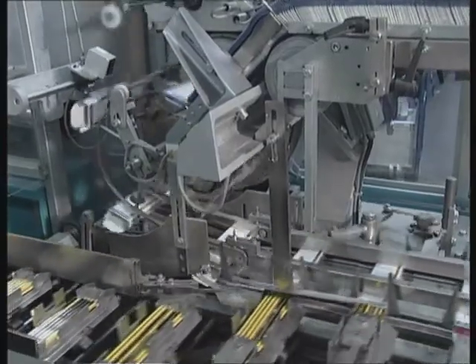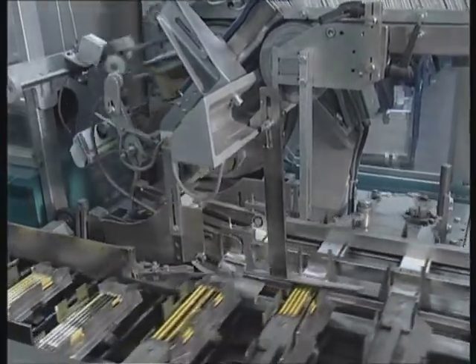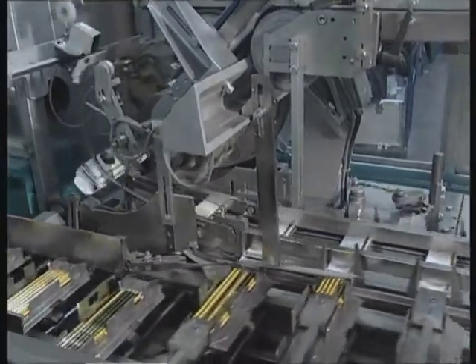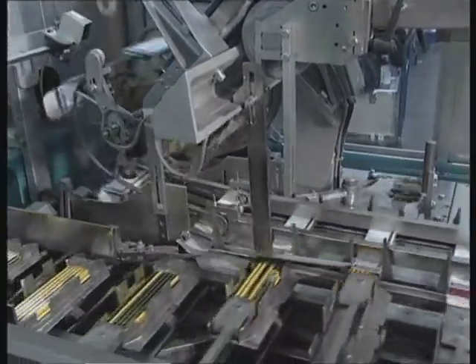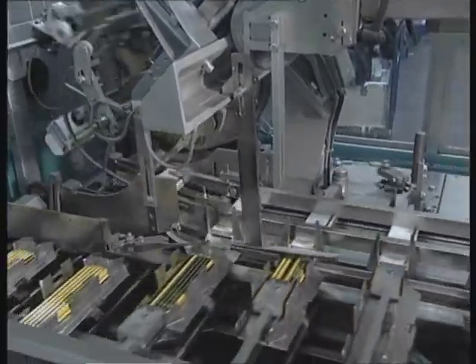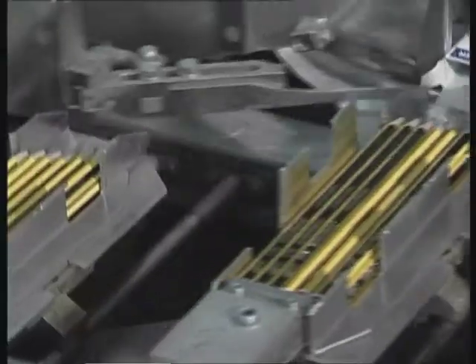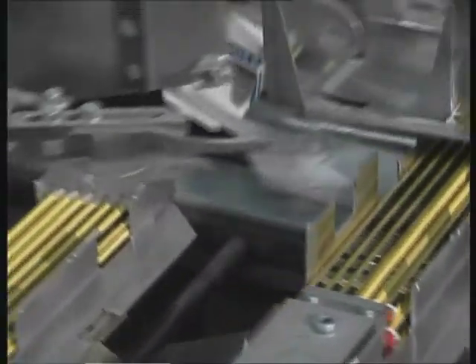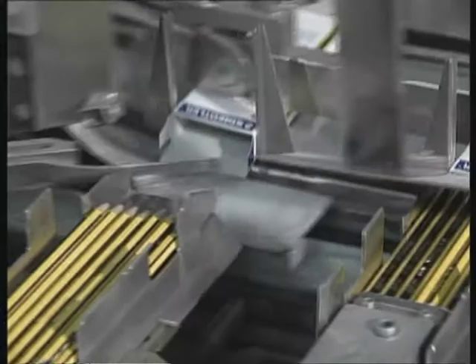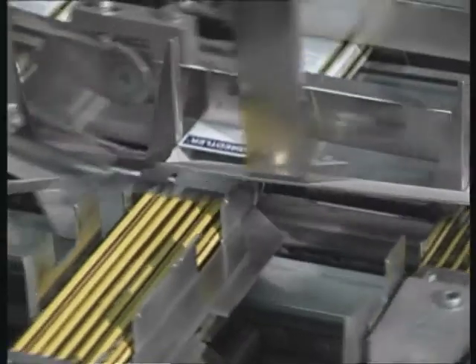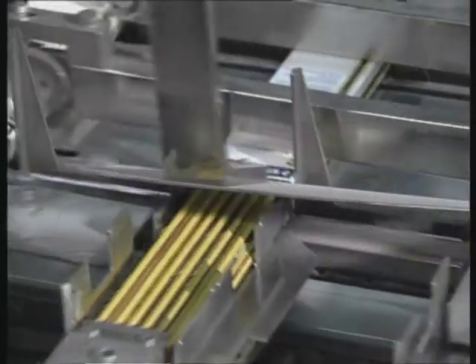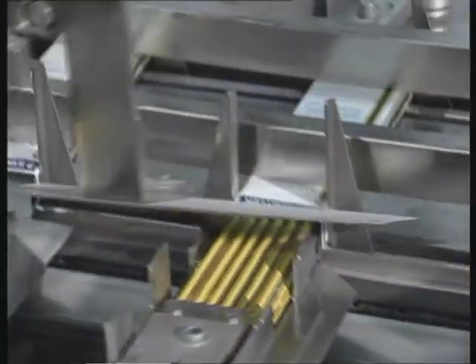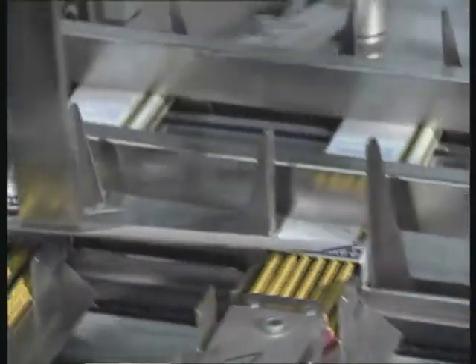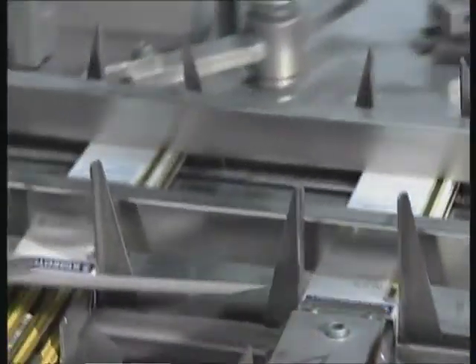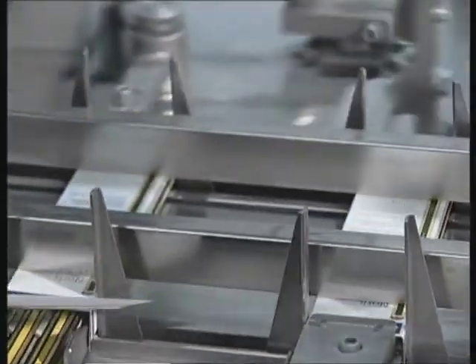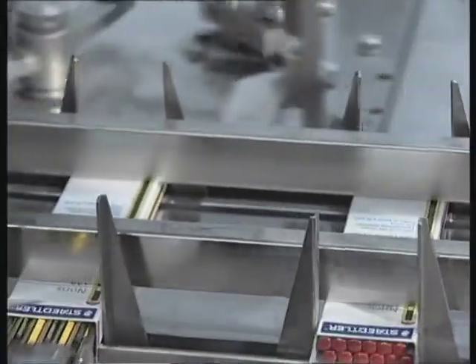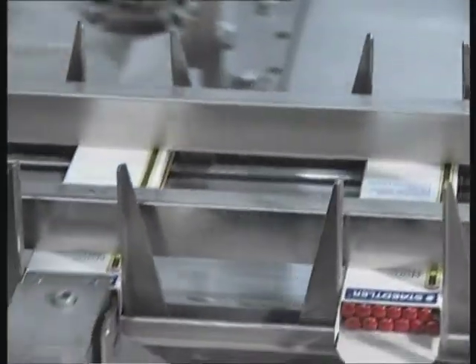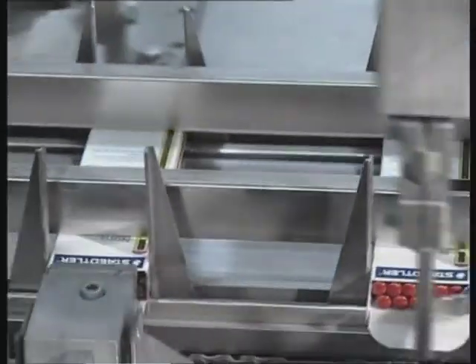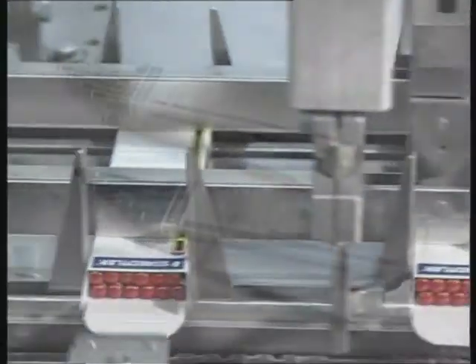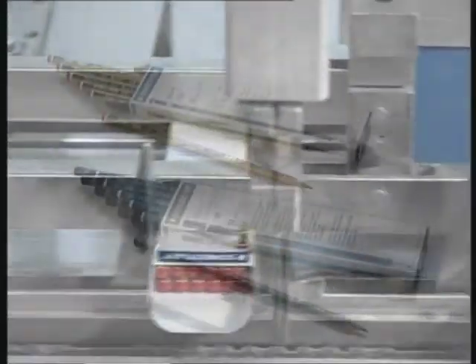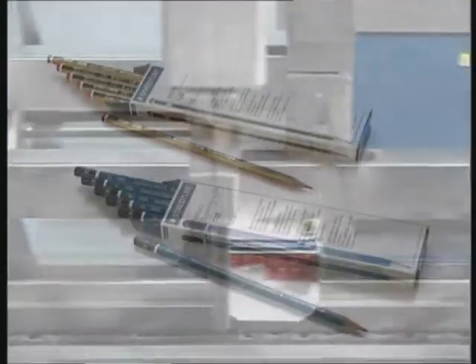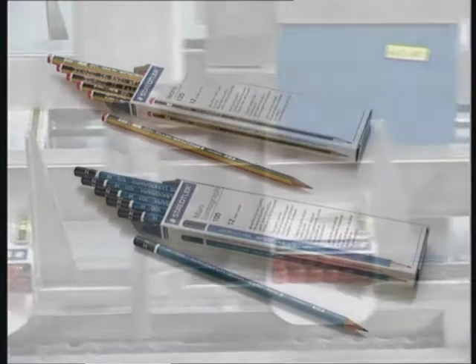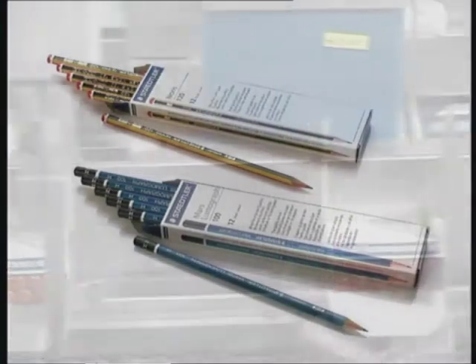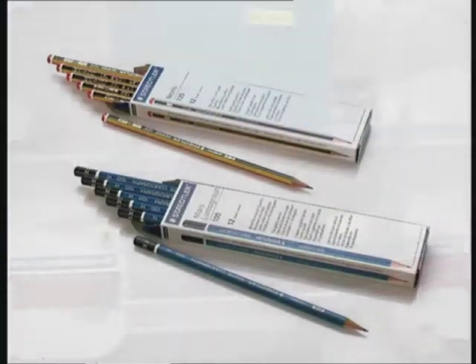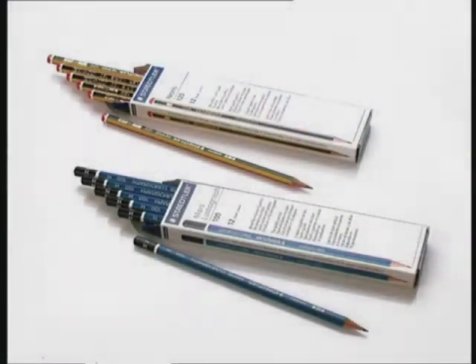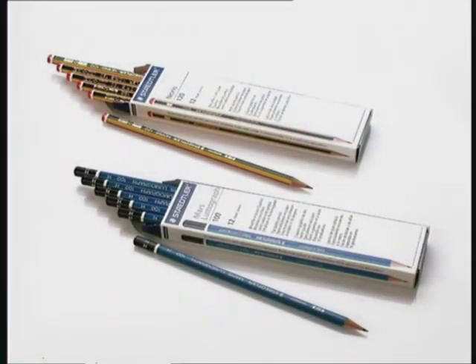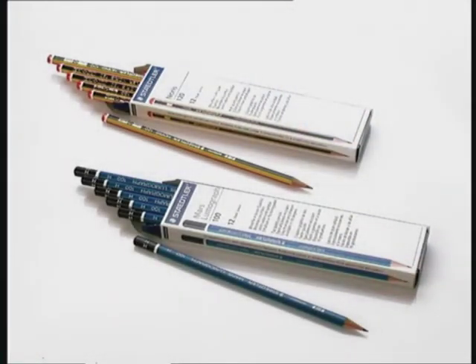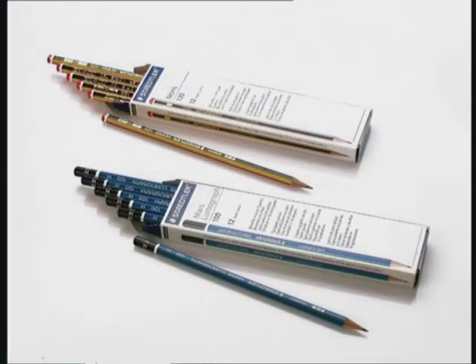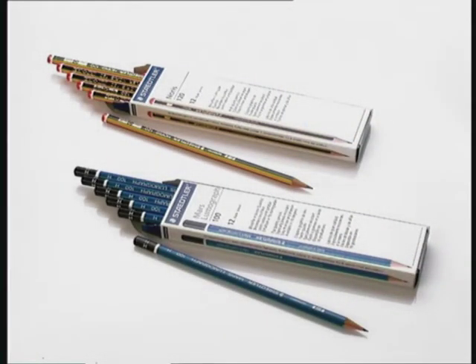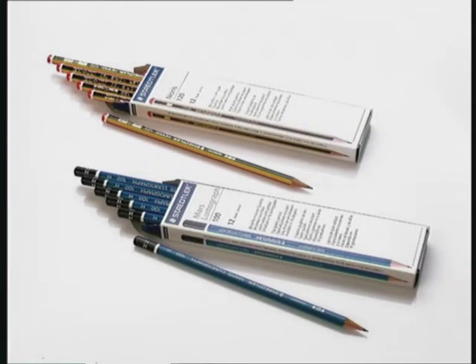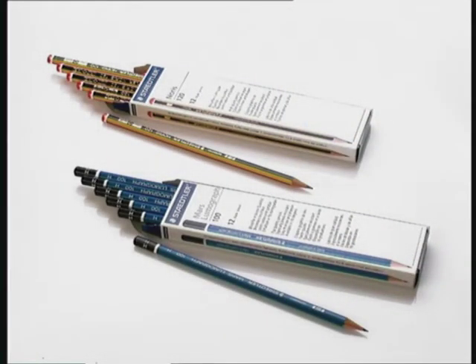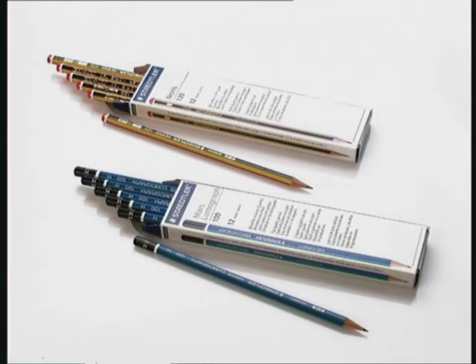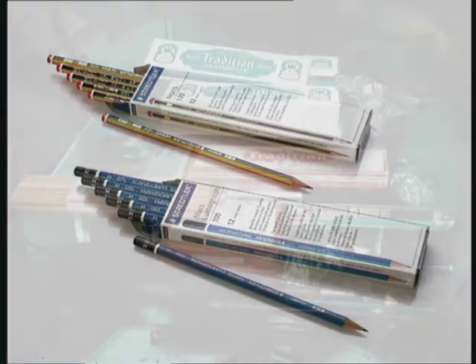A series of meticulous, extensive controls, including numerous writing and sharpening tests and mechanical and chemical examinations, ensure that Staedtler pencils live up to Staedtler standards.